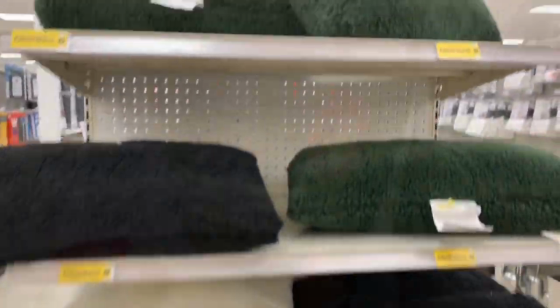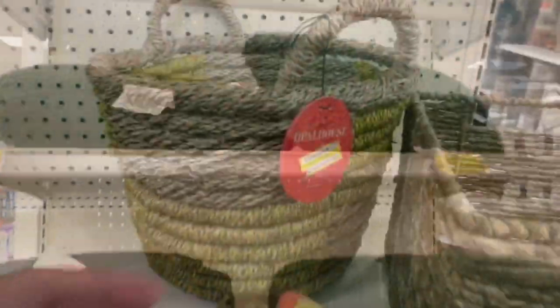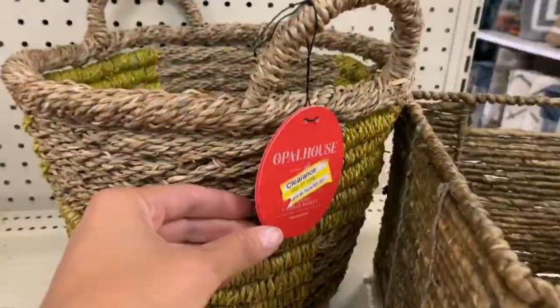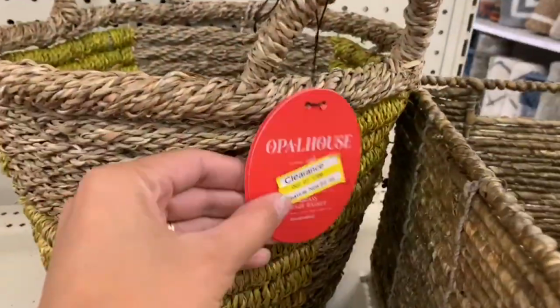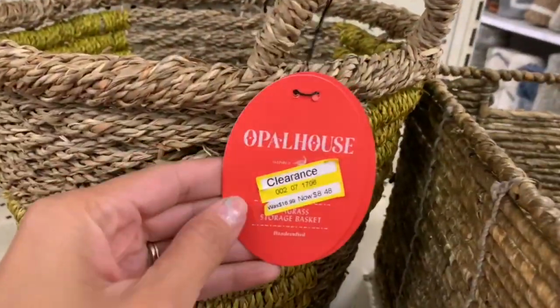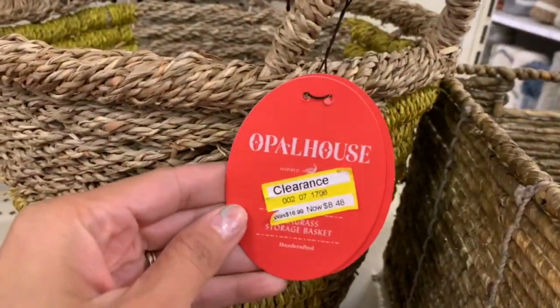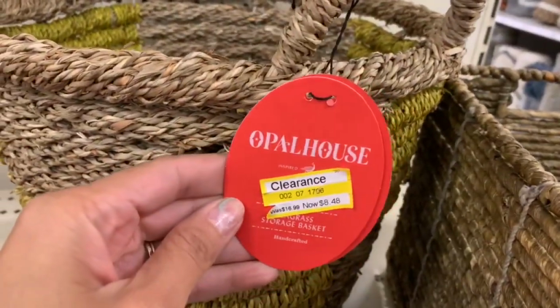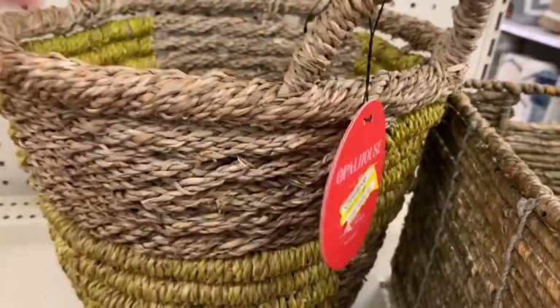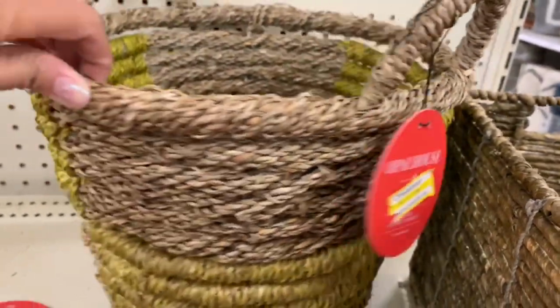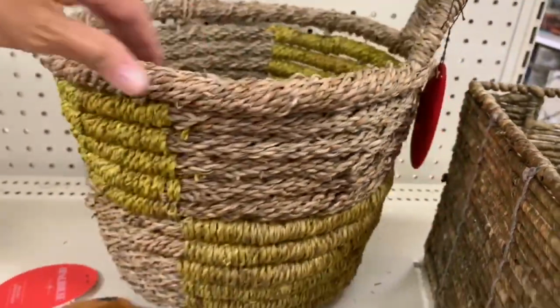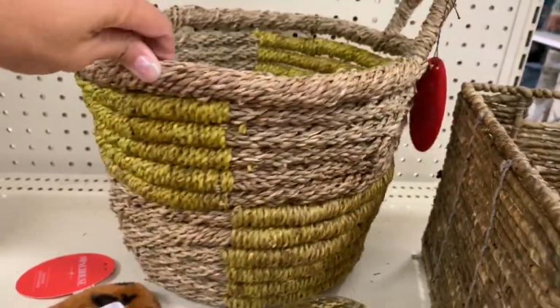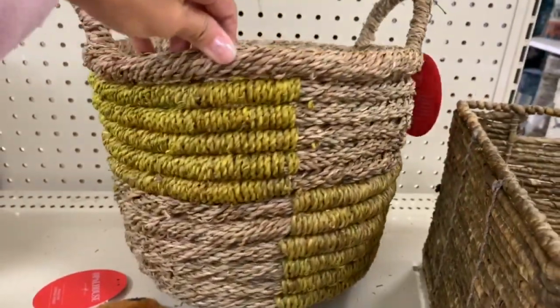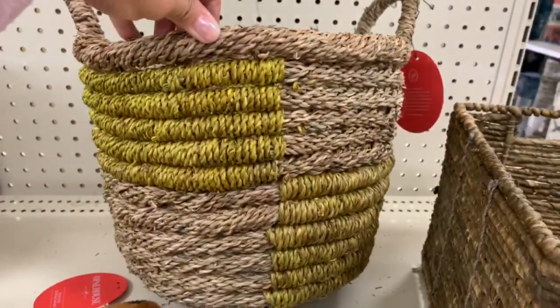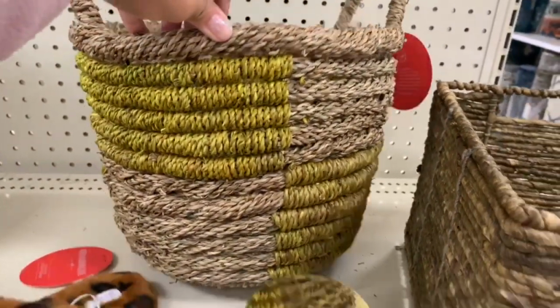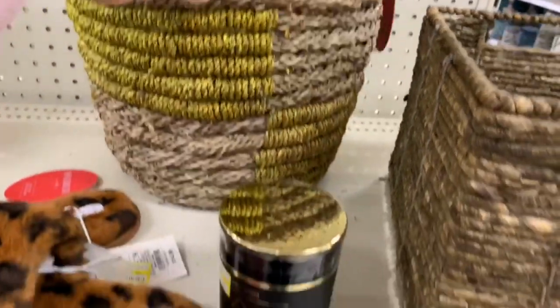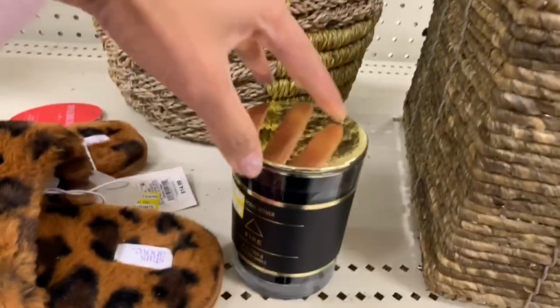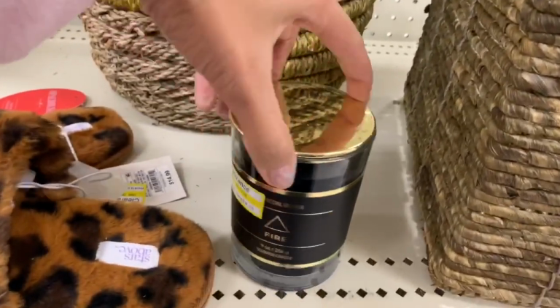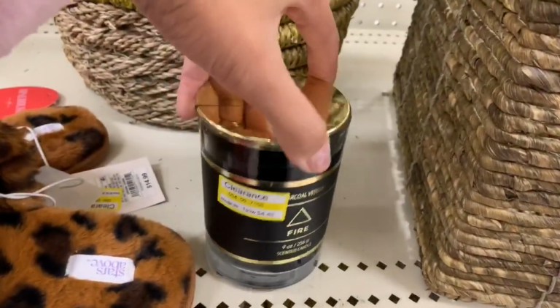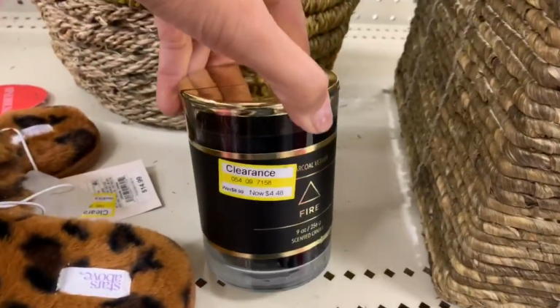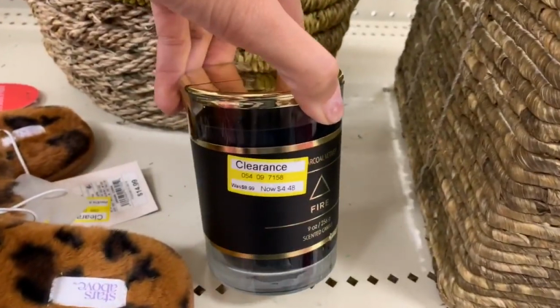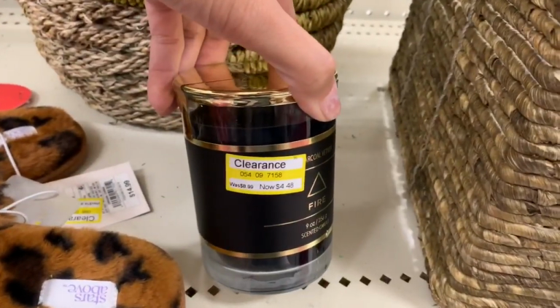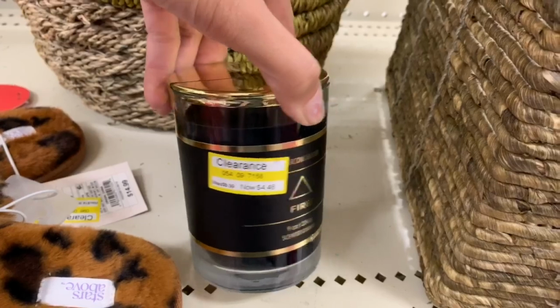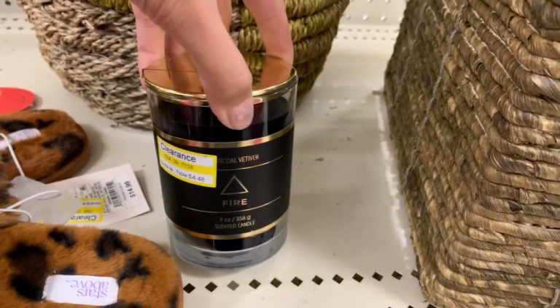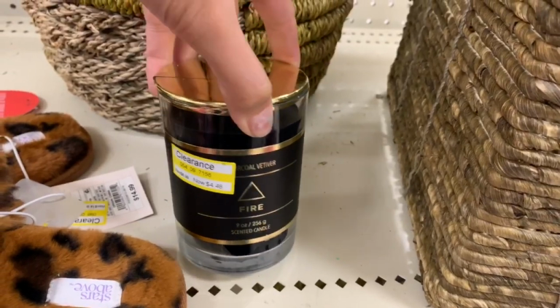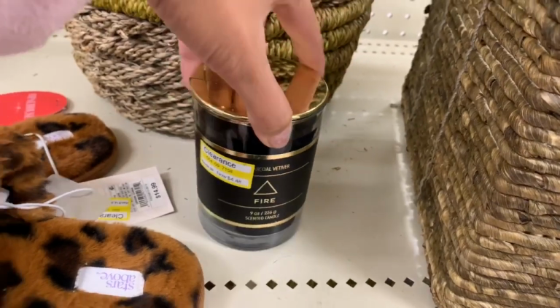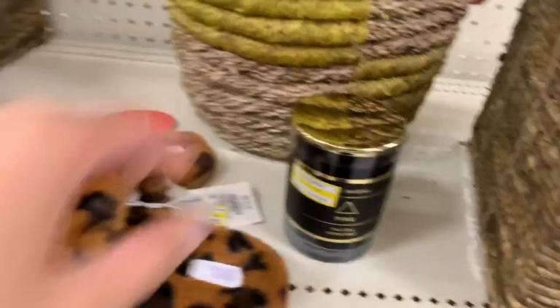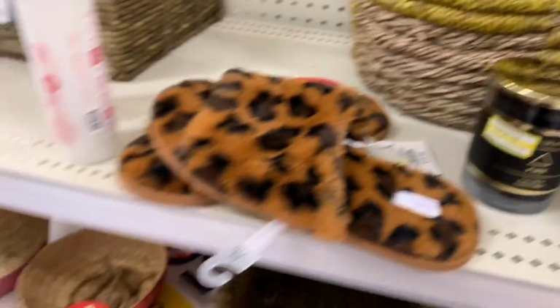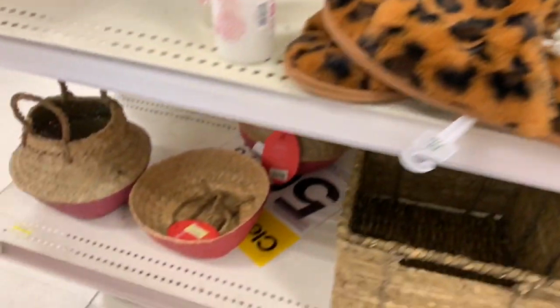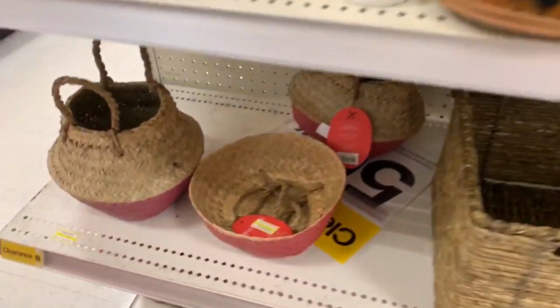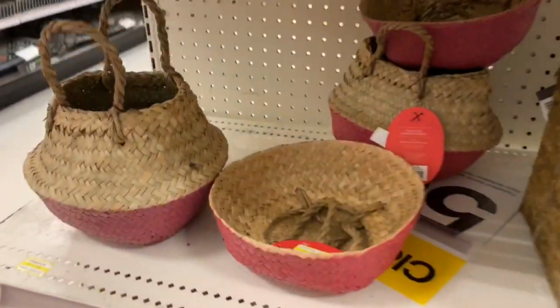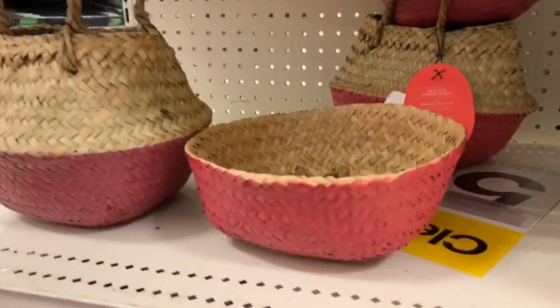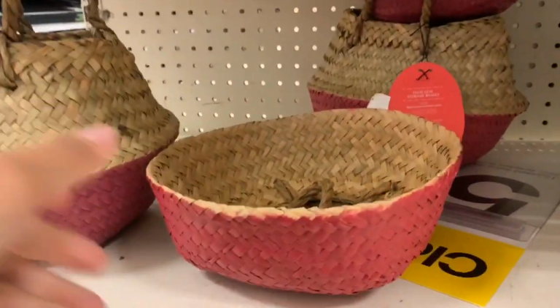These were the only baskets I could find on clearance, but they were still super cute. I'm thinking of going back to grab one for the end of my stairs, since we always collect things there that need to be brought up at night — a great way to stay organized with a cute basket.